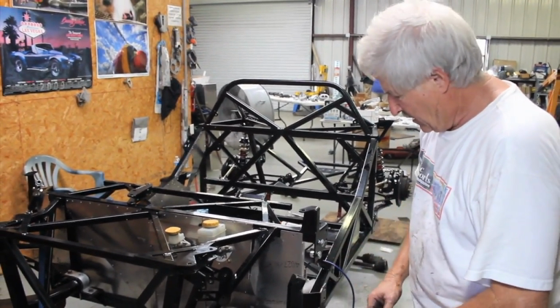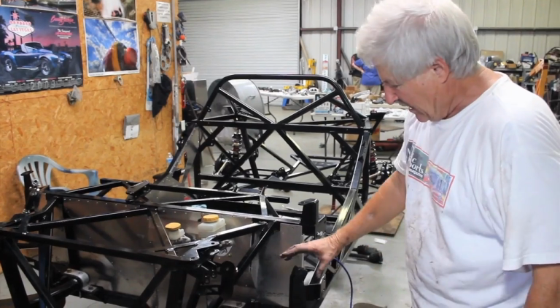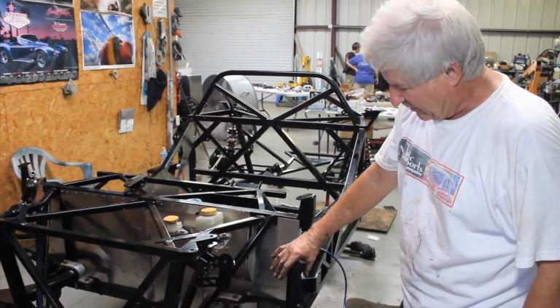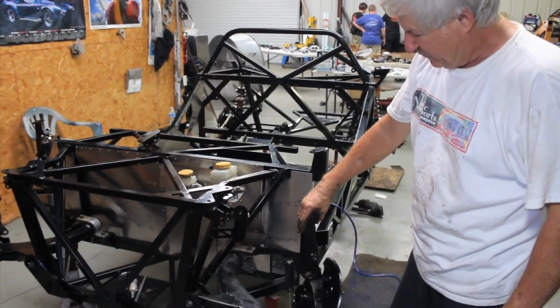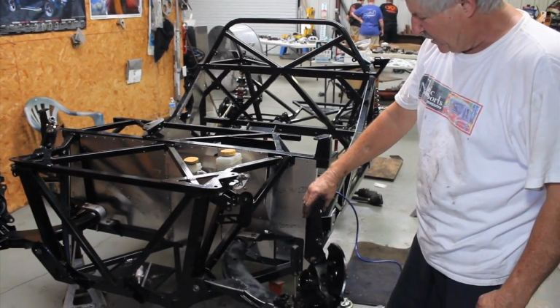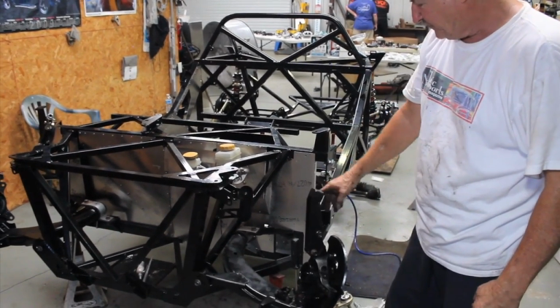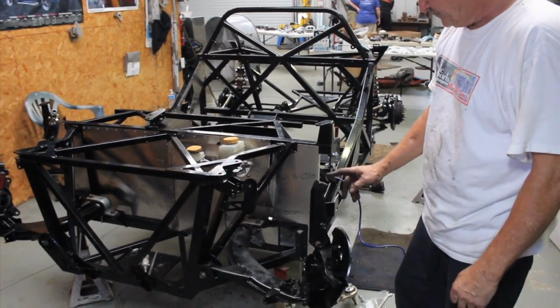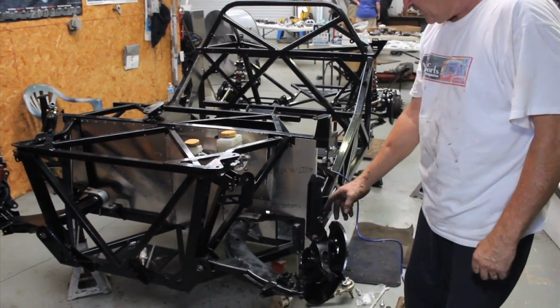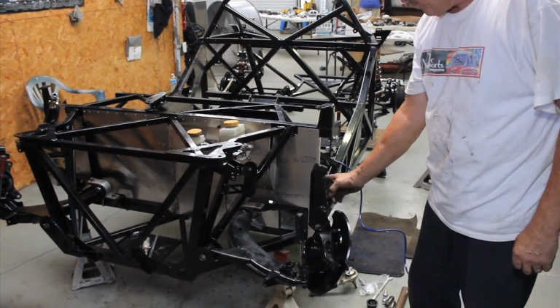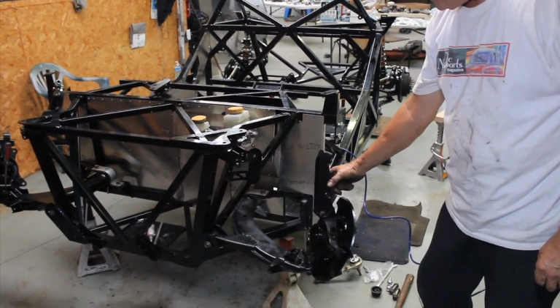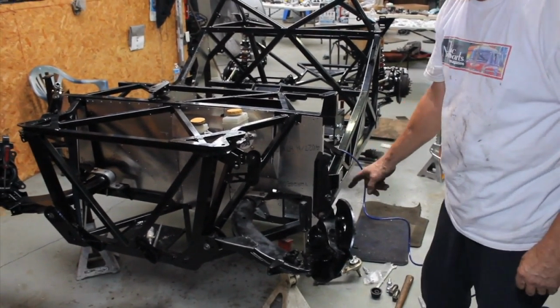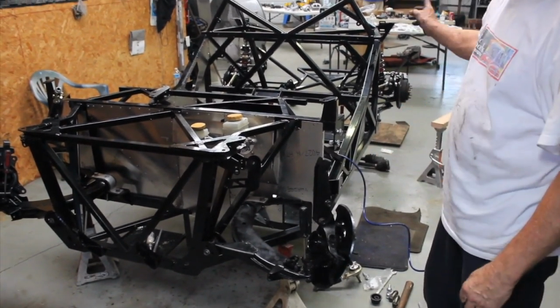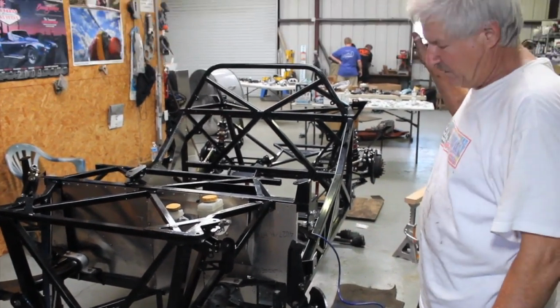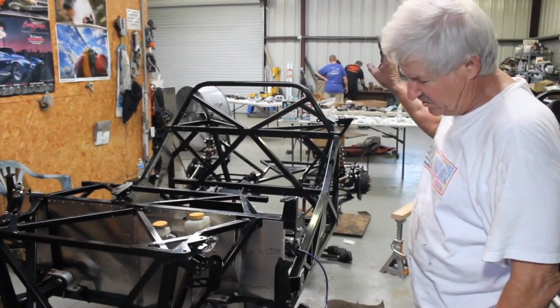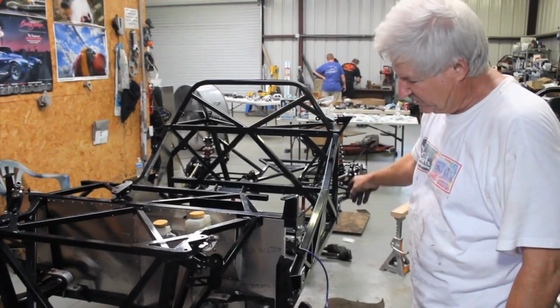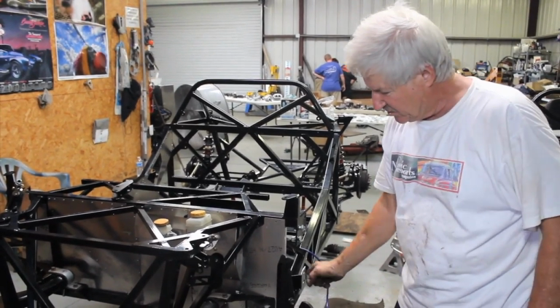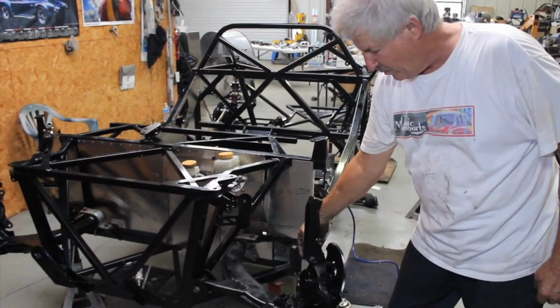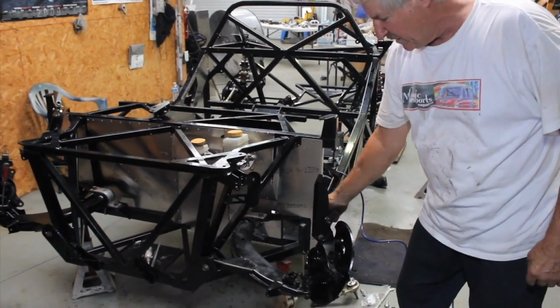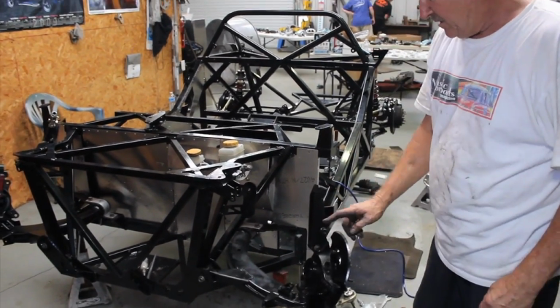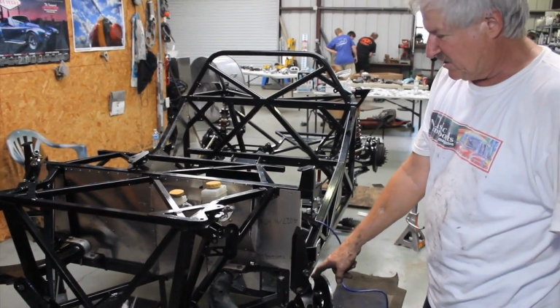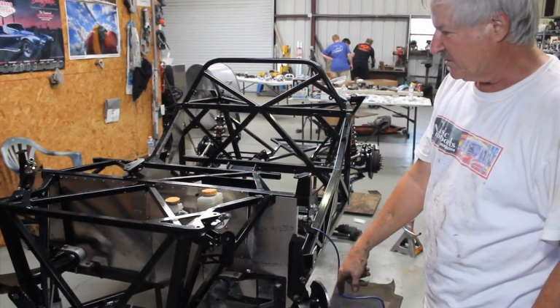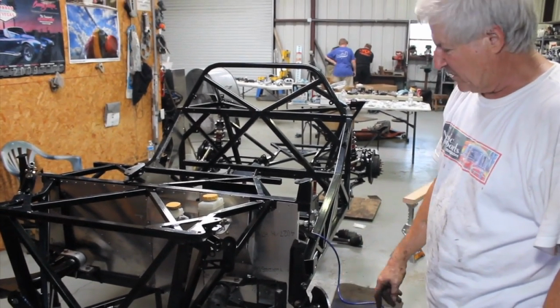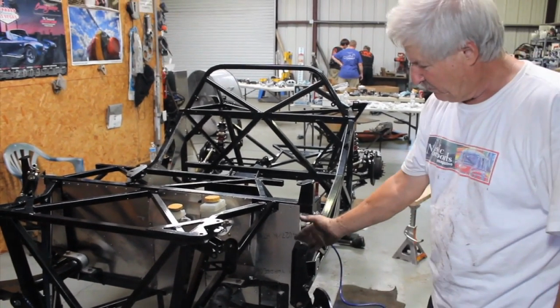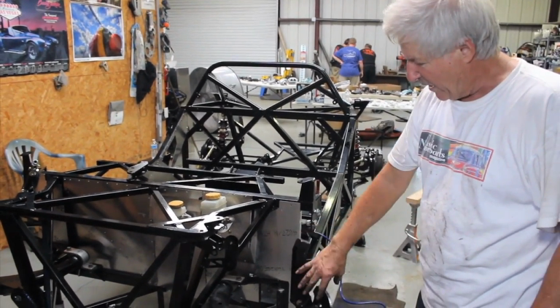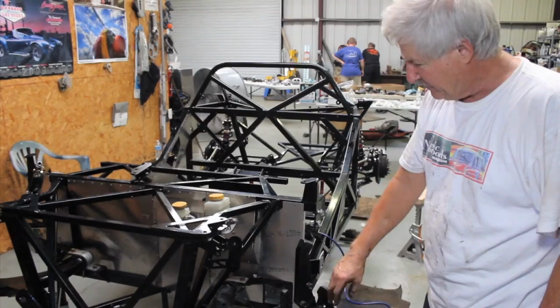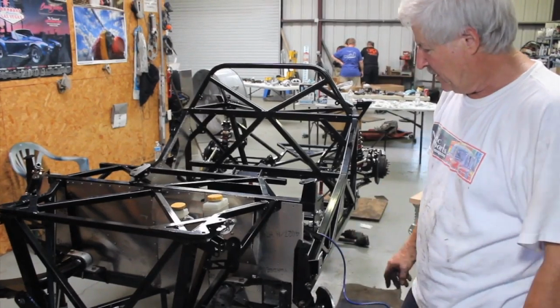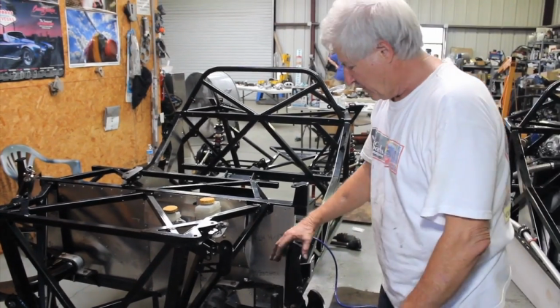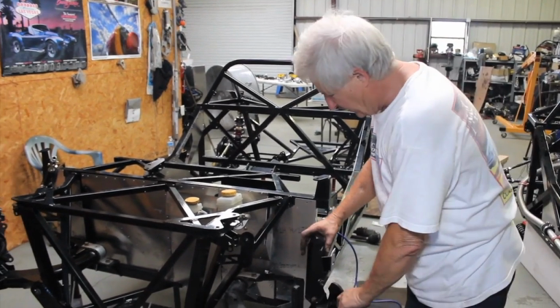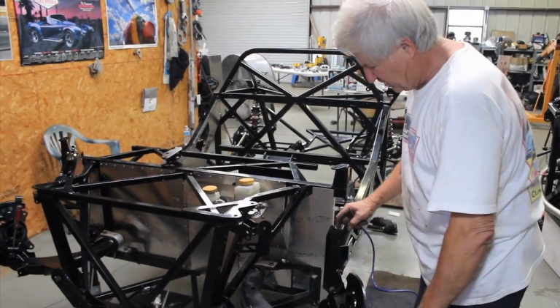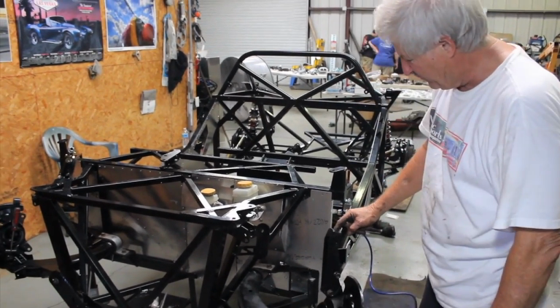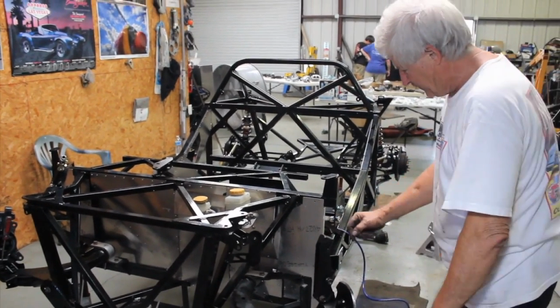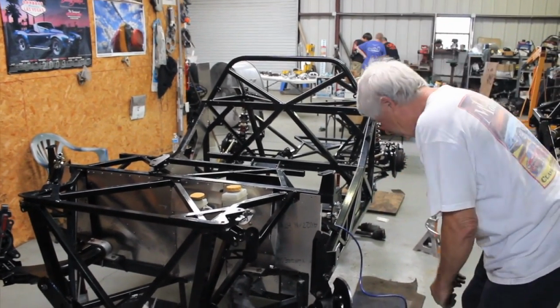Then we take a Factory Five piece — take one bolt from the existing rear suspension, one bolt from the existing front suspension, bolt the bracket on. We're going to pull it in. This is a tapered fitting knee upright.